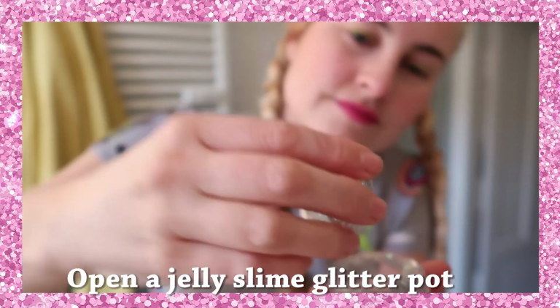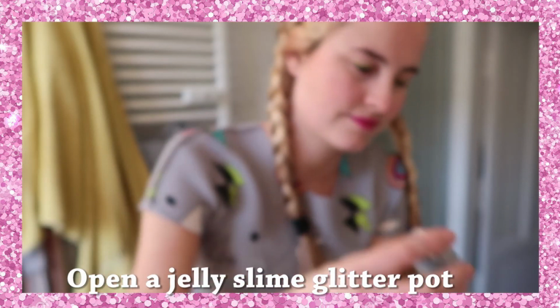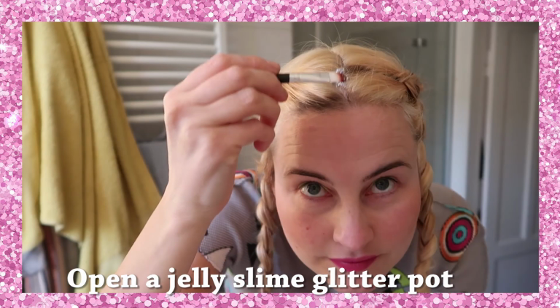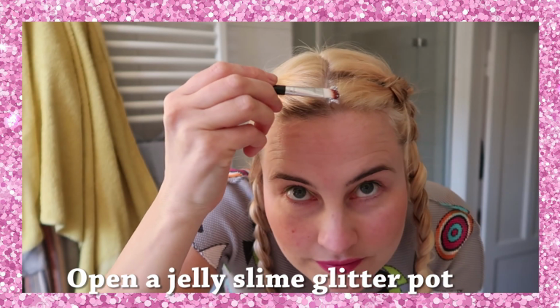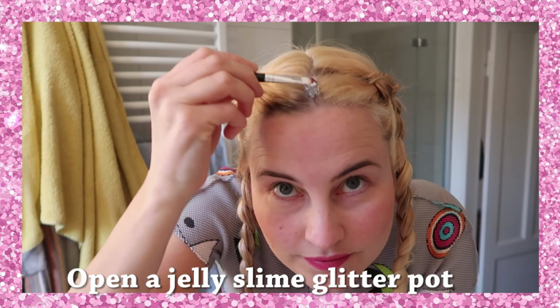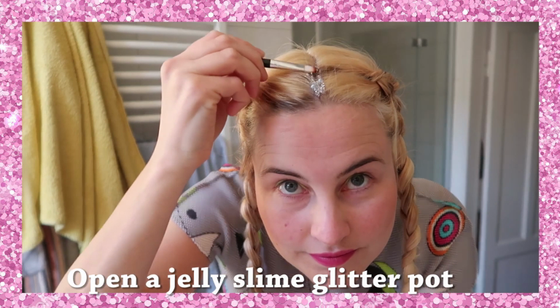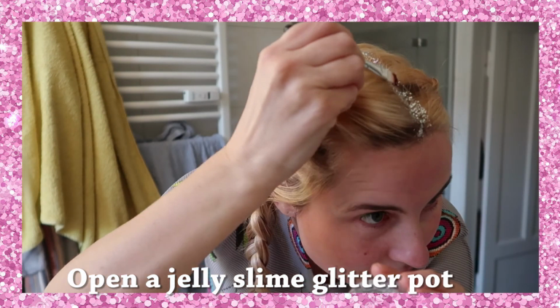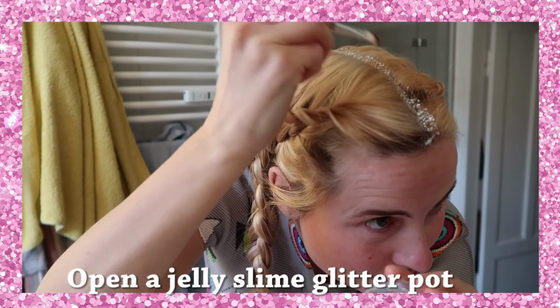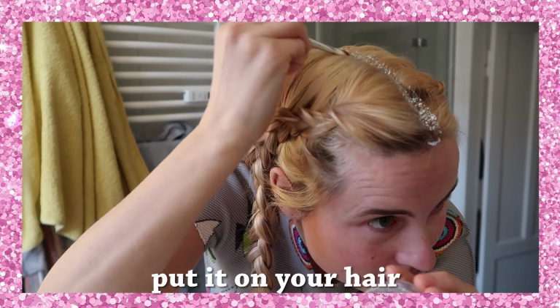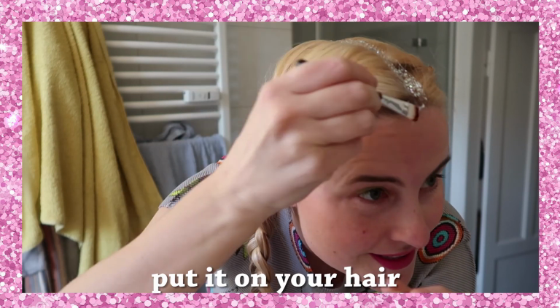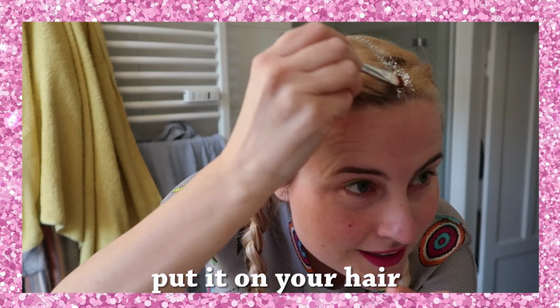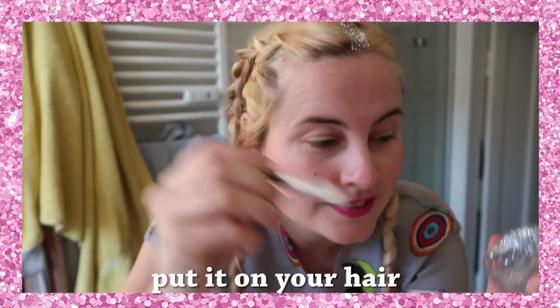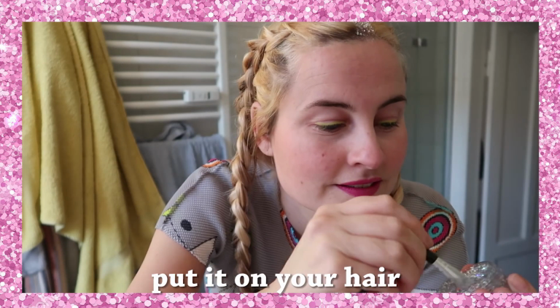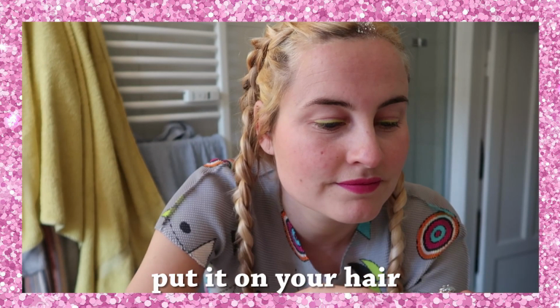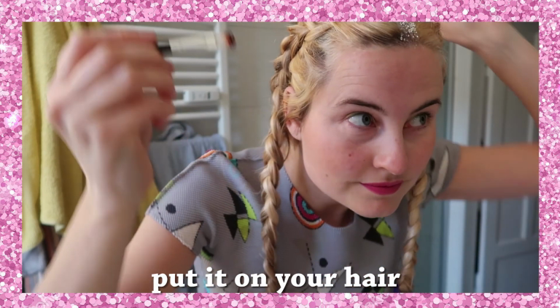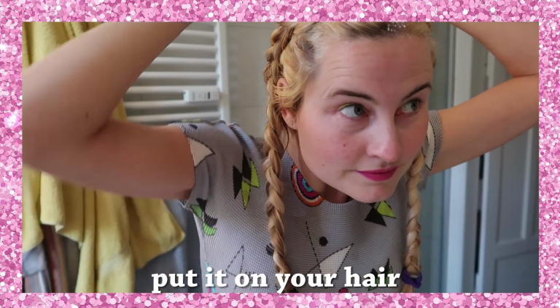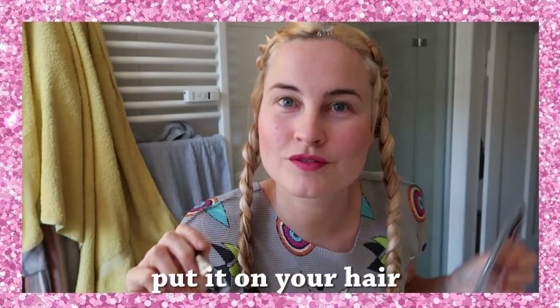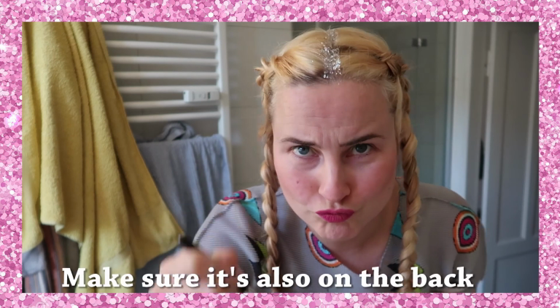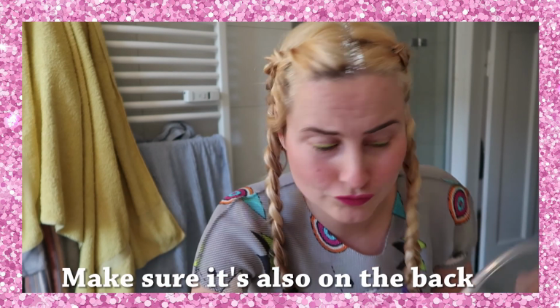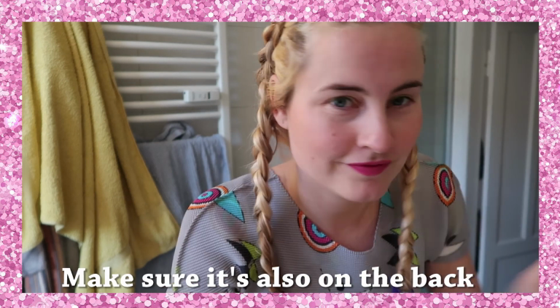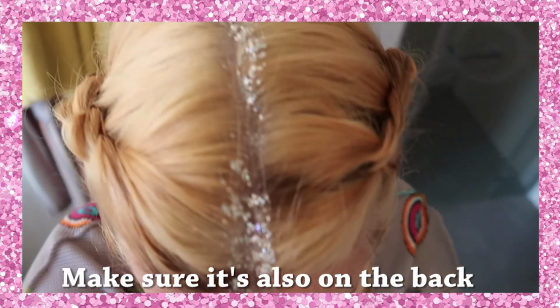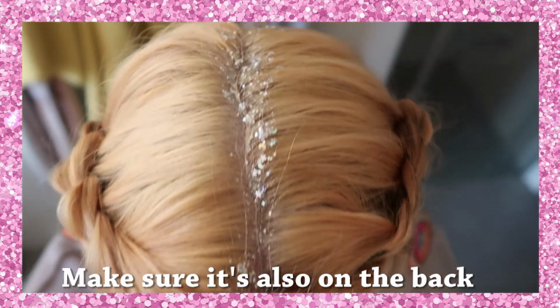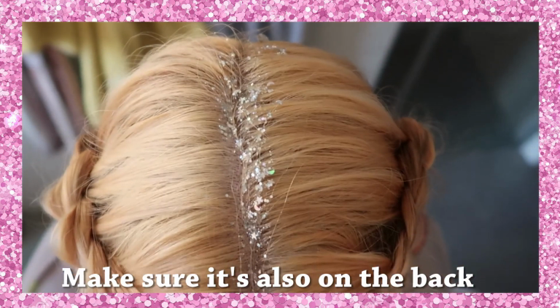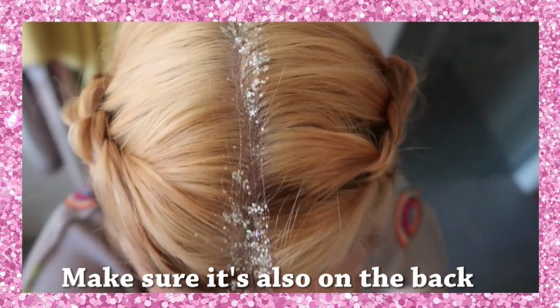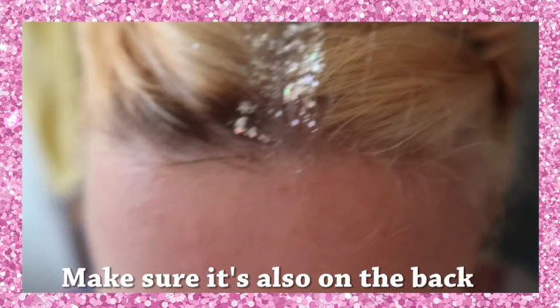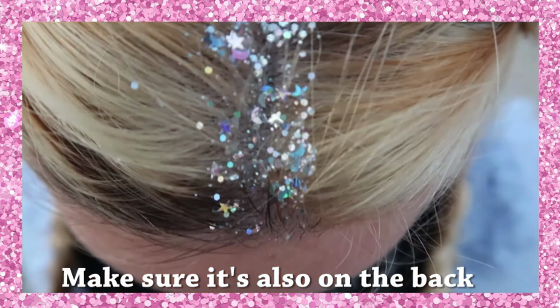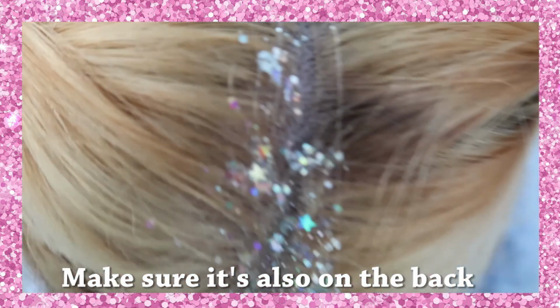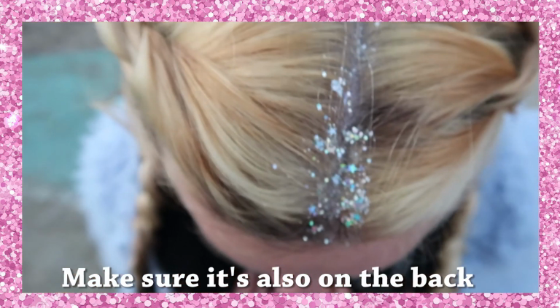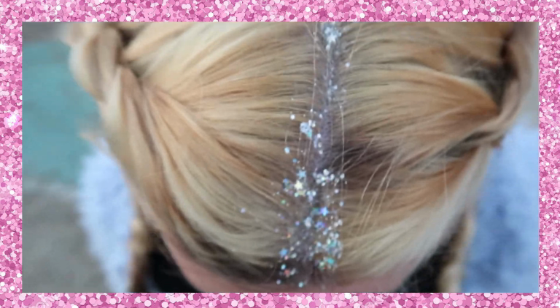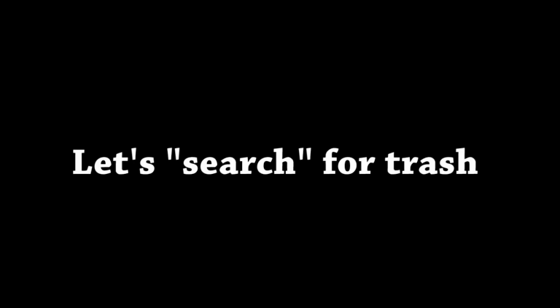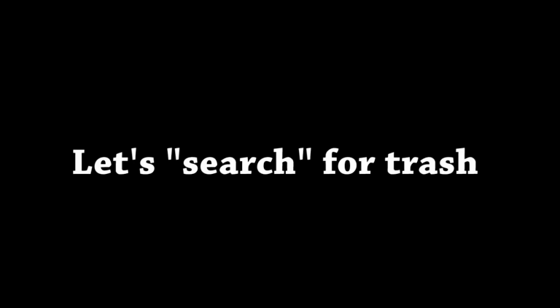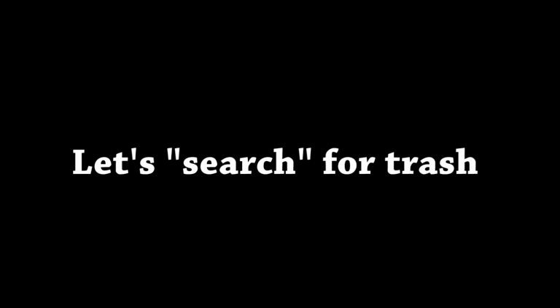Open a jelly slime glazes pot. Put it on your hair. Make sure it's also on the back. Left, search the trash.